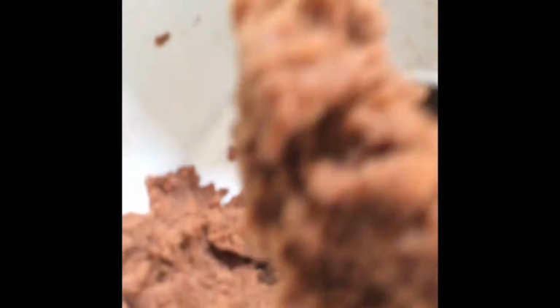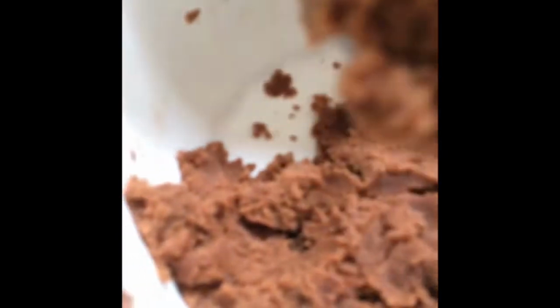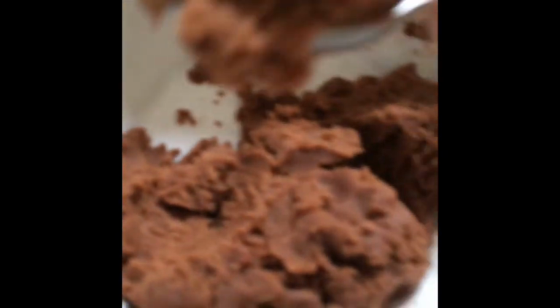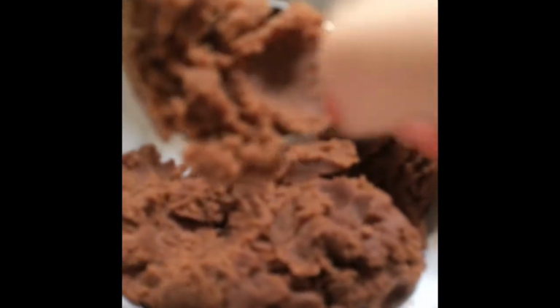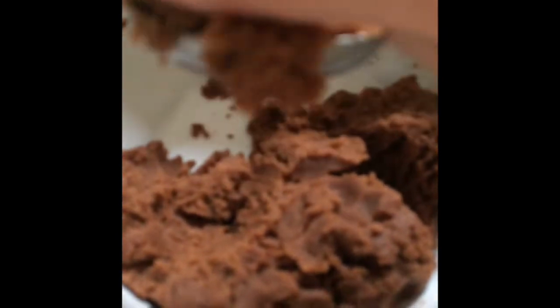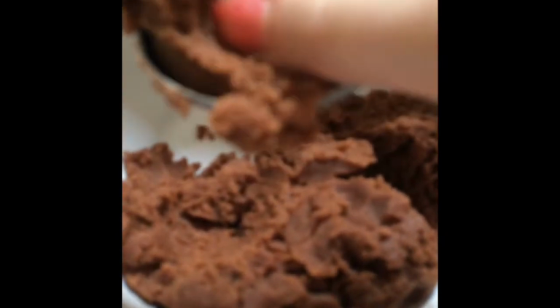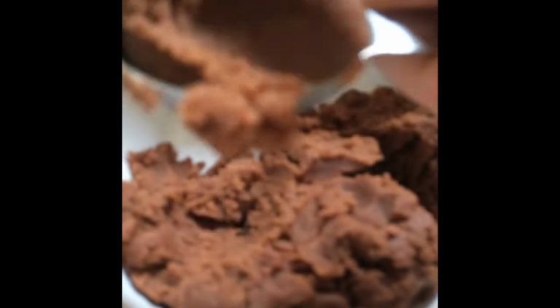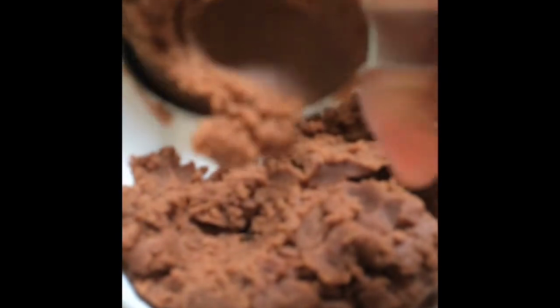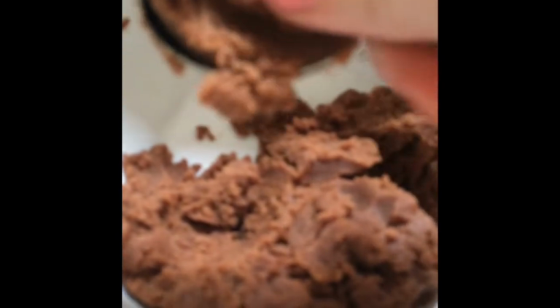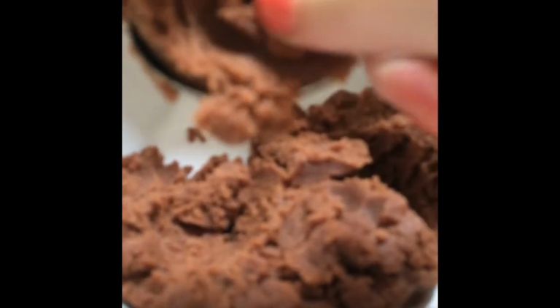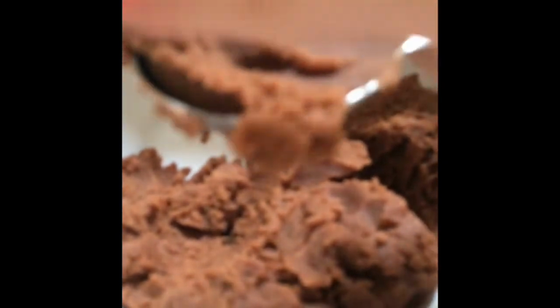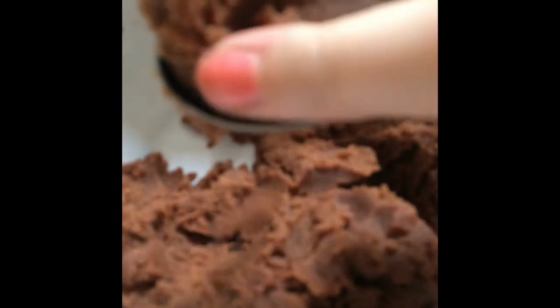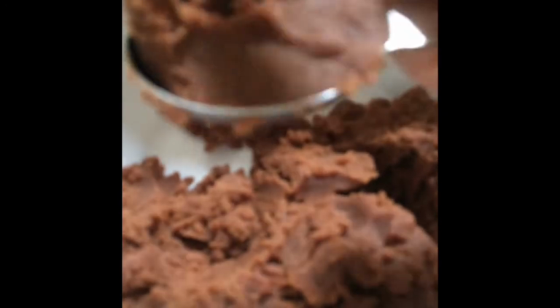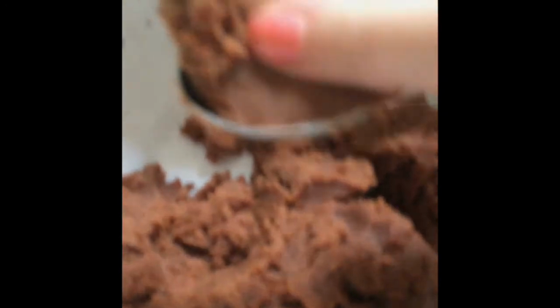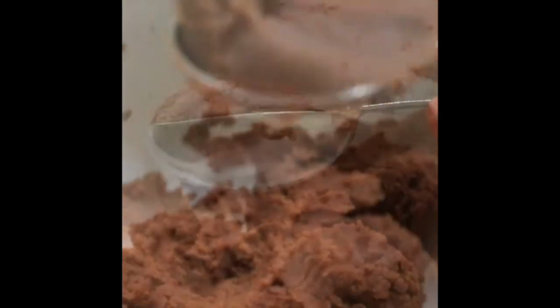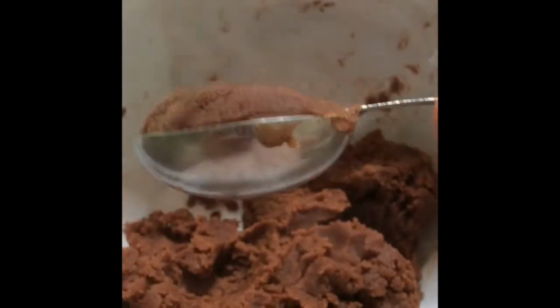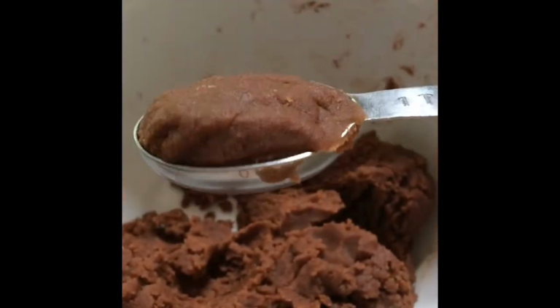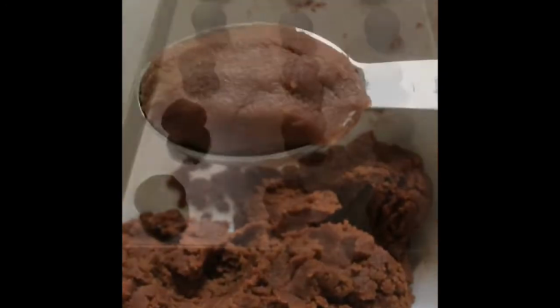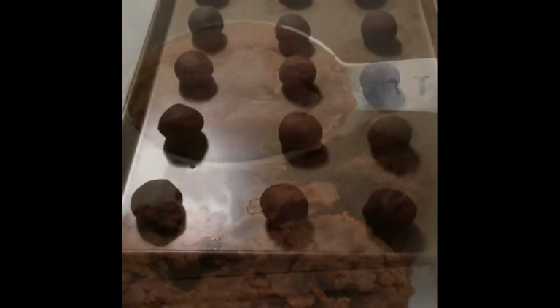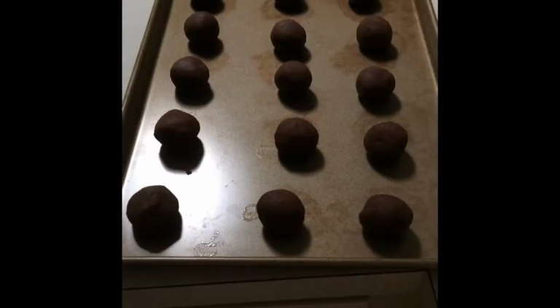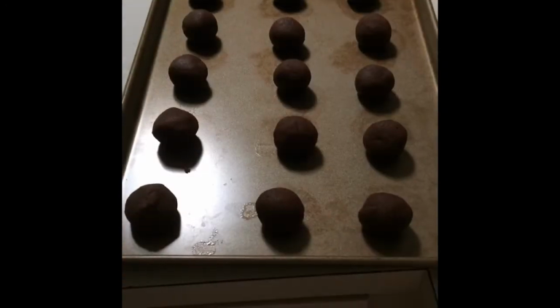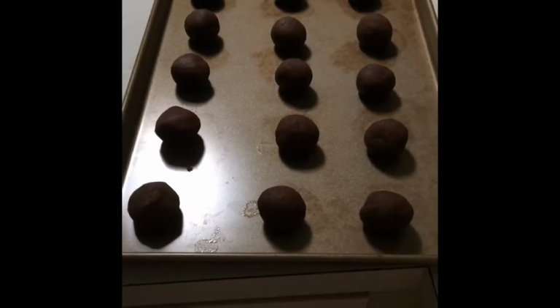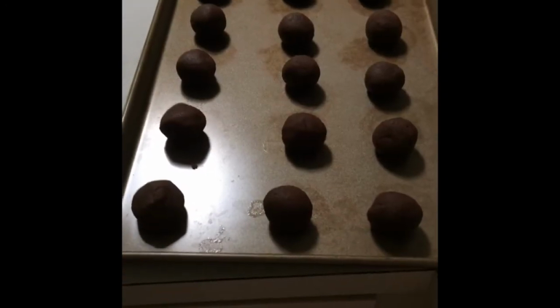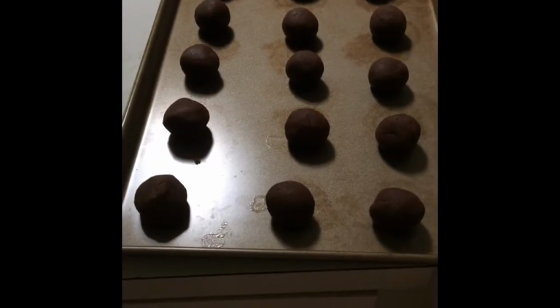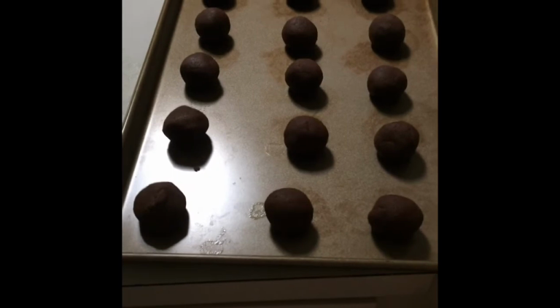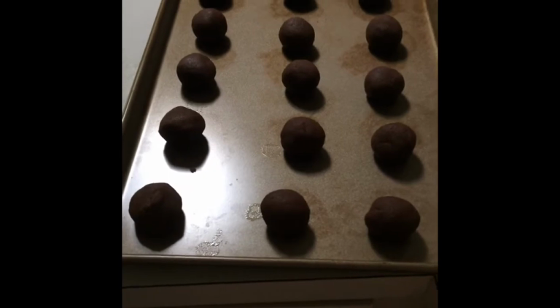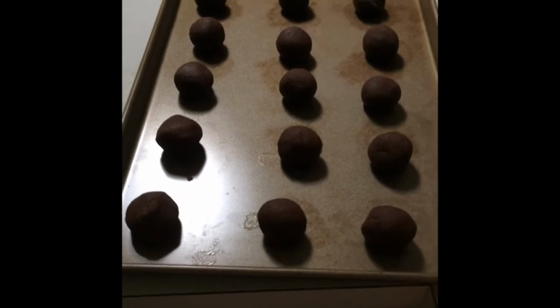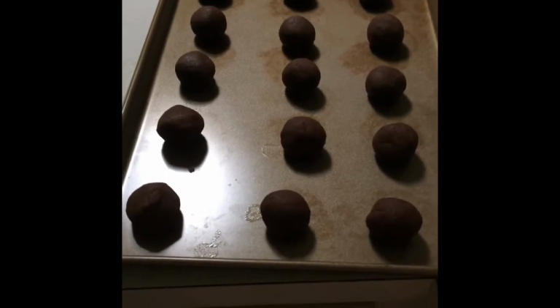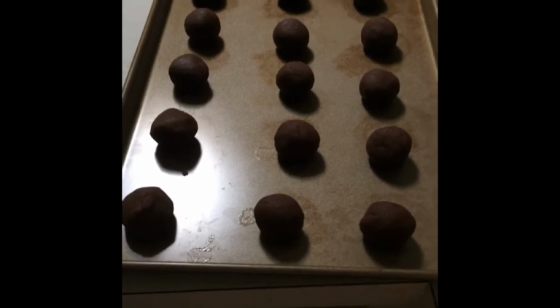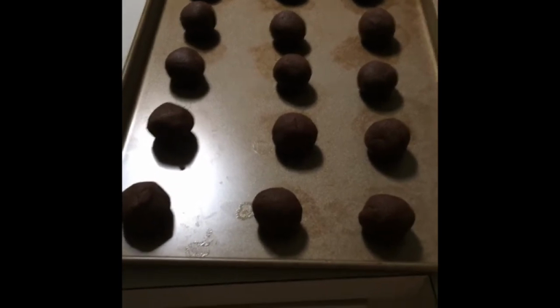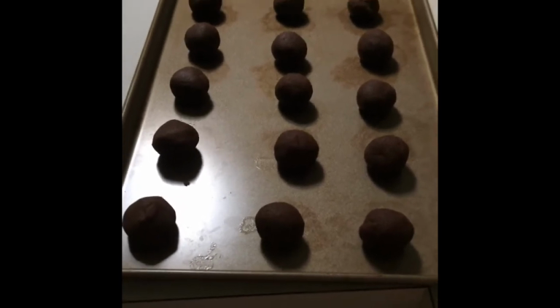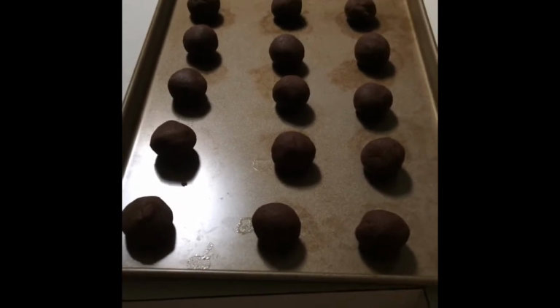Take a tablespoon and fill it up with your mixture. It should be a little bit heaped like this. Put it on a baking tray and put it in the freezer for about 5 minutes.